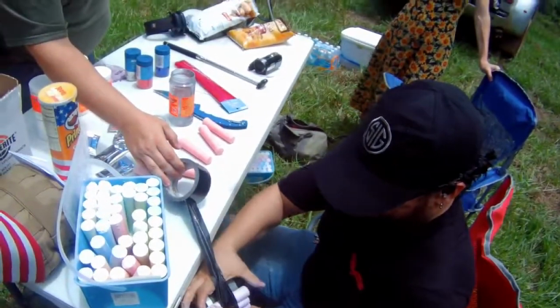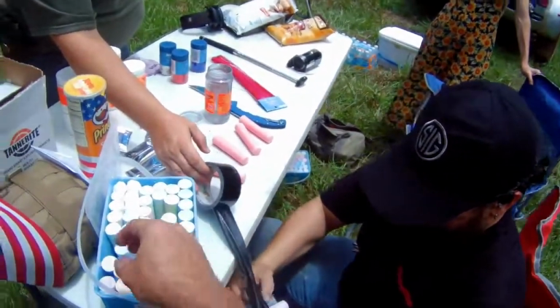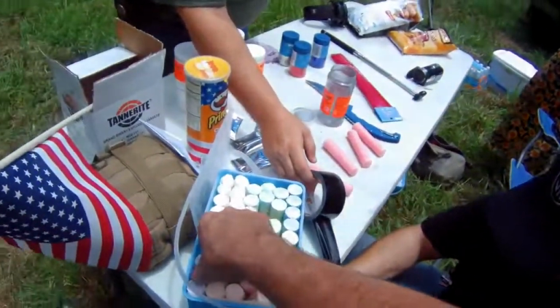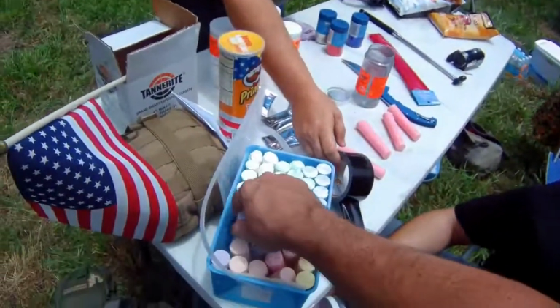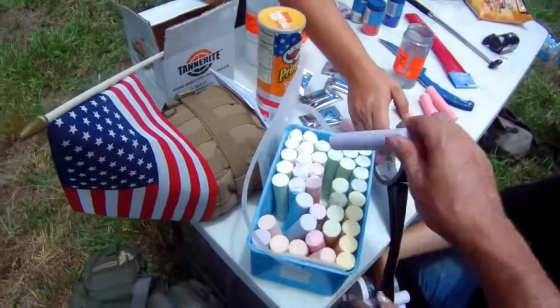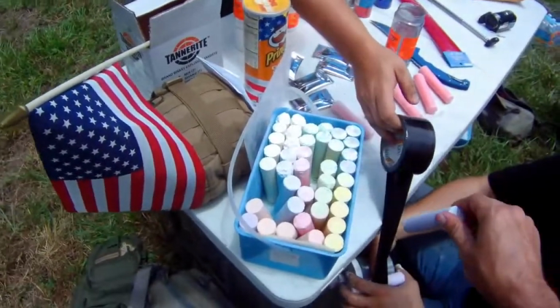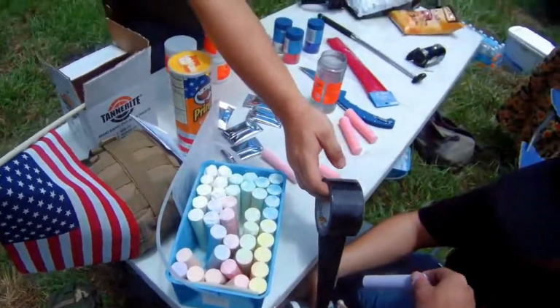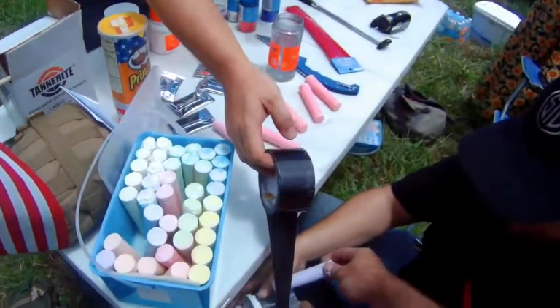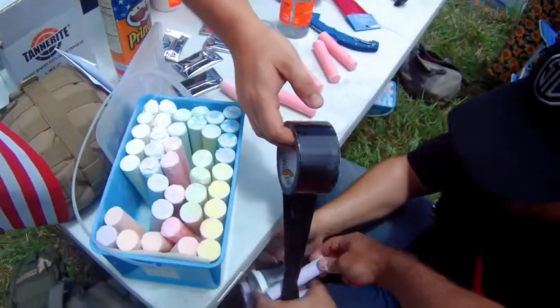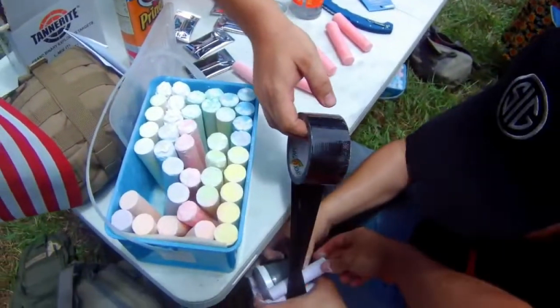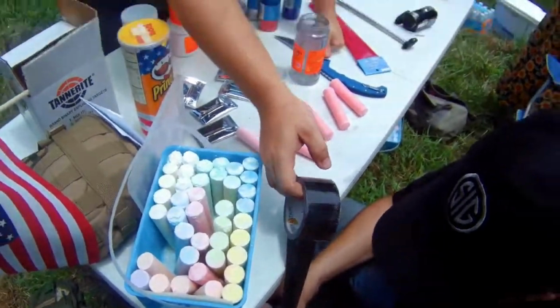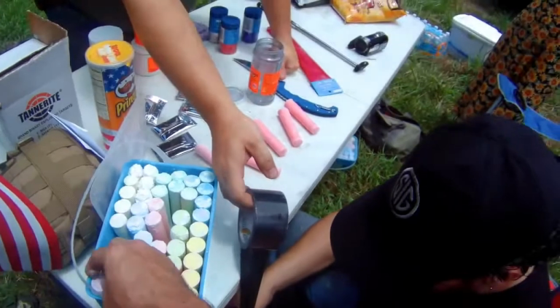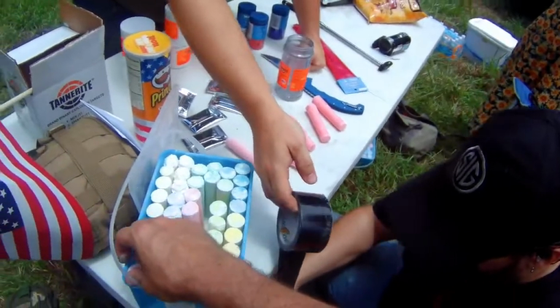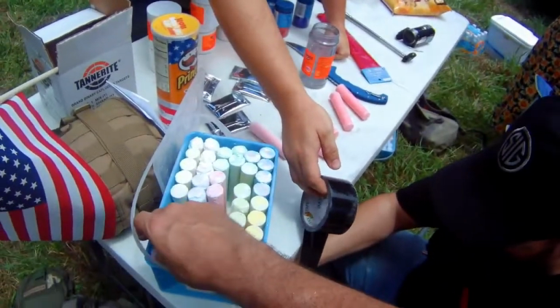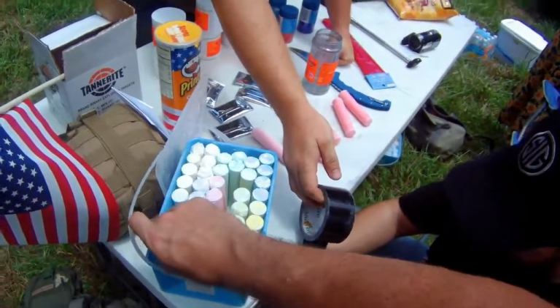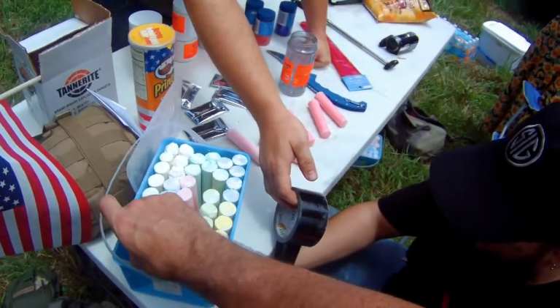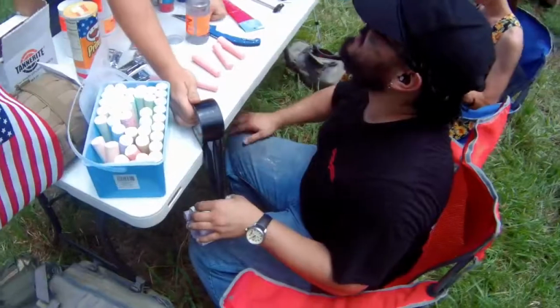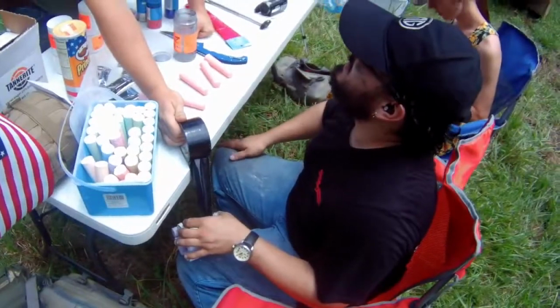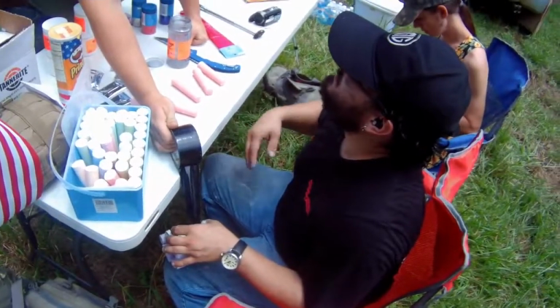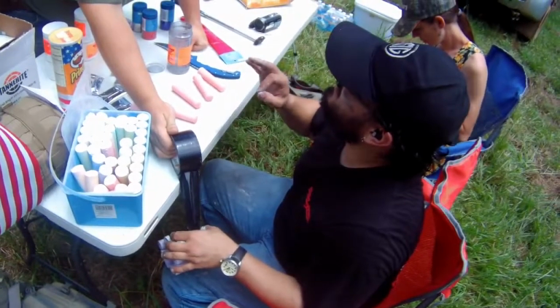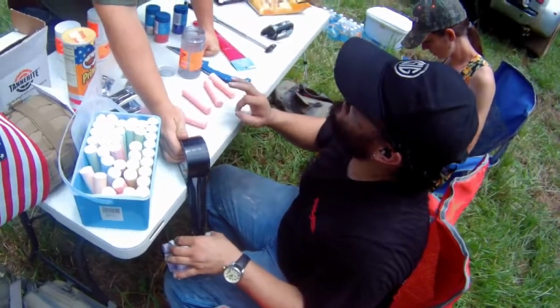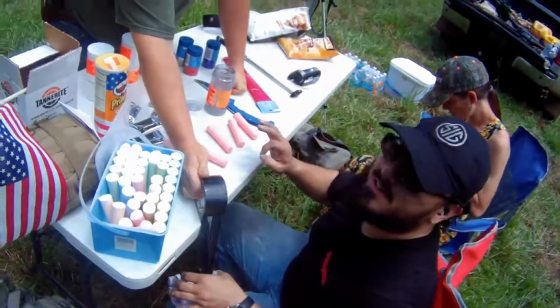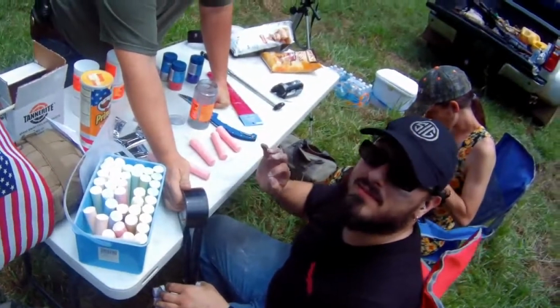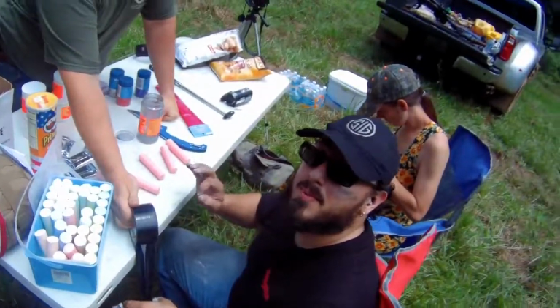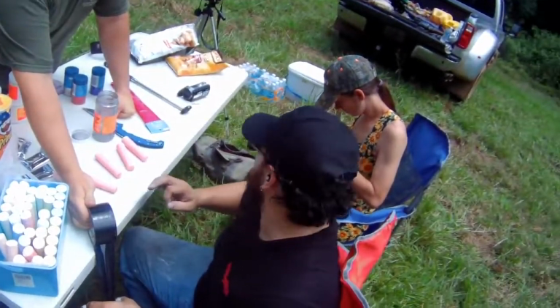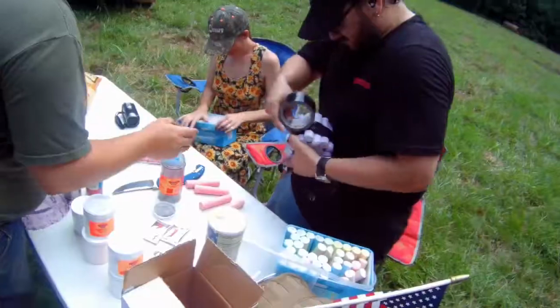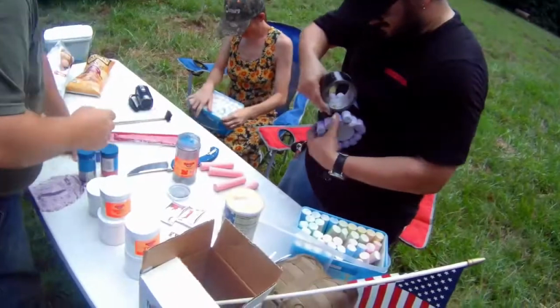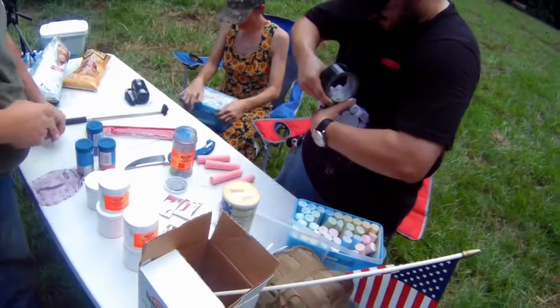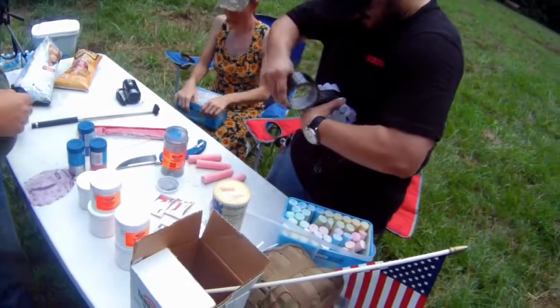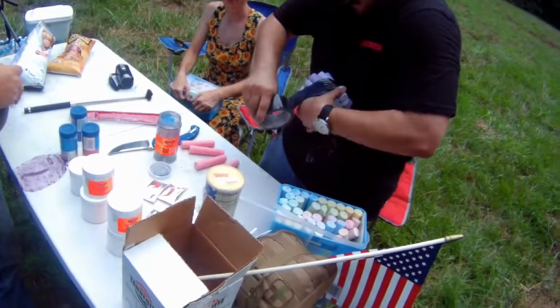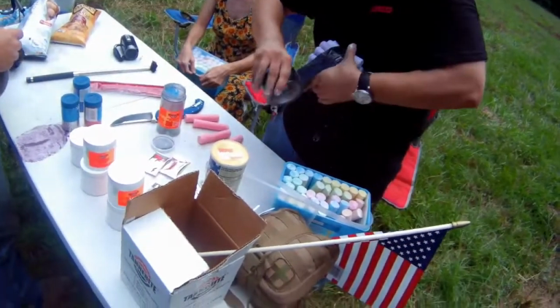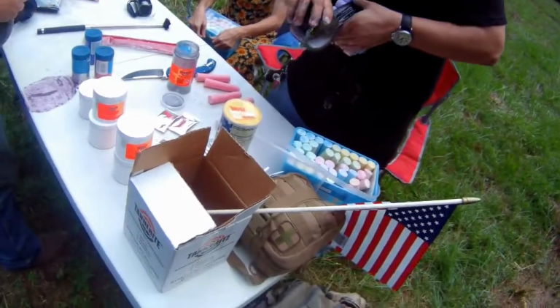Instructions unclear. Duck tape? We don't use duck tape out here — gorilla tape or bust. This is going to either be a complete dud or be very badass. By the way, kids, do not try this at home.